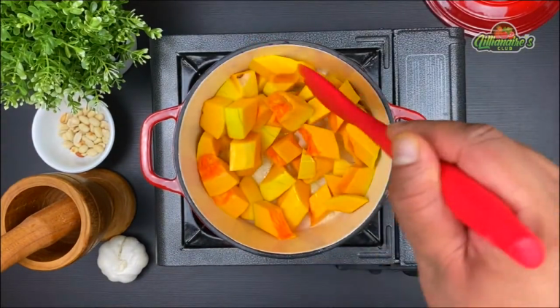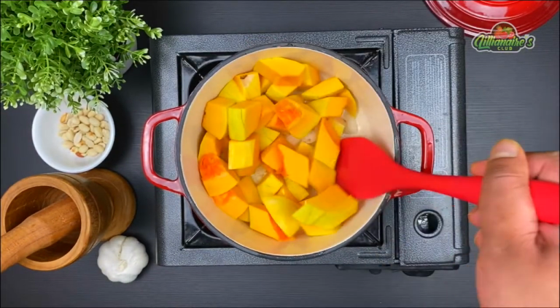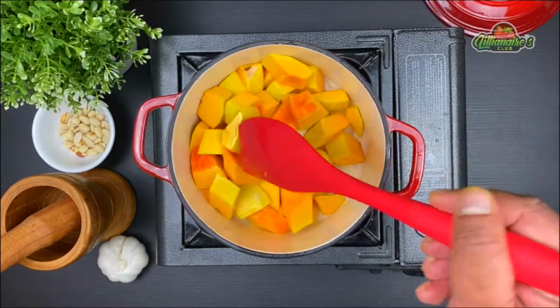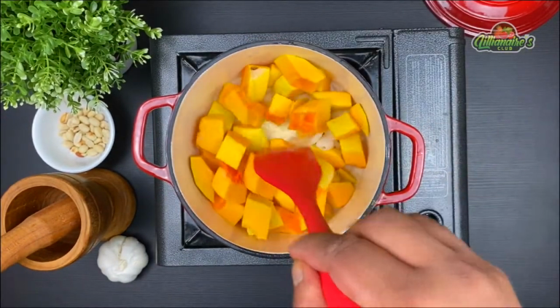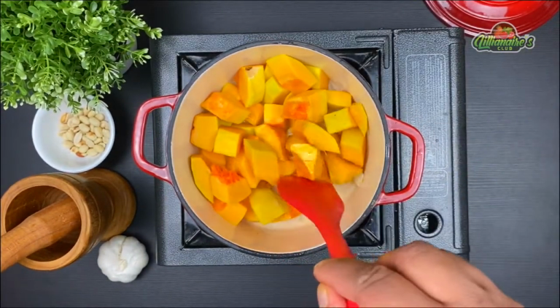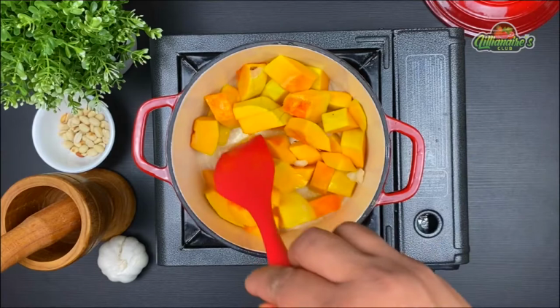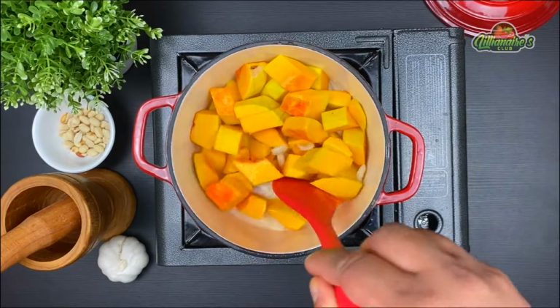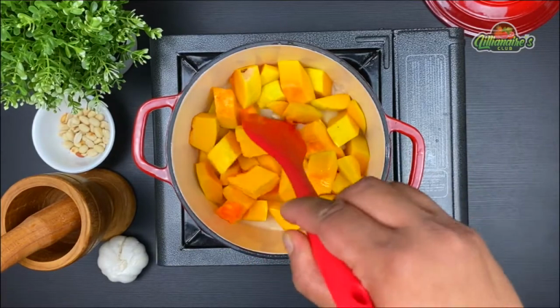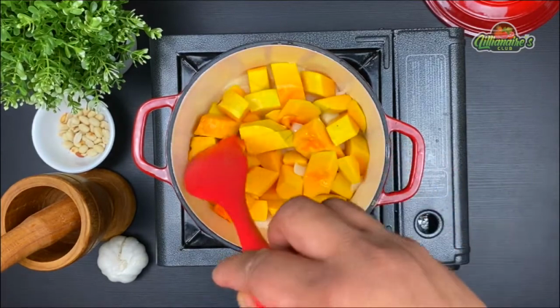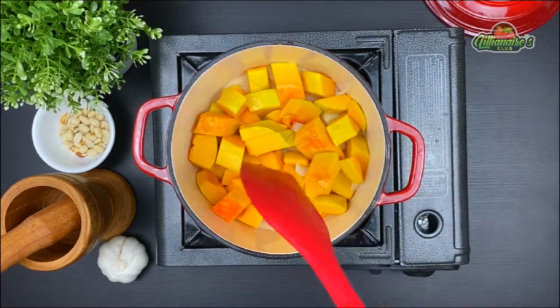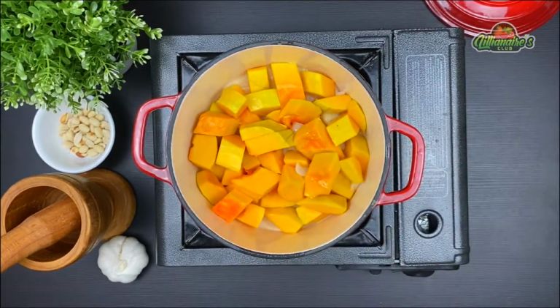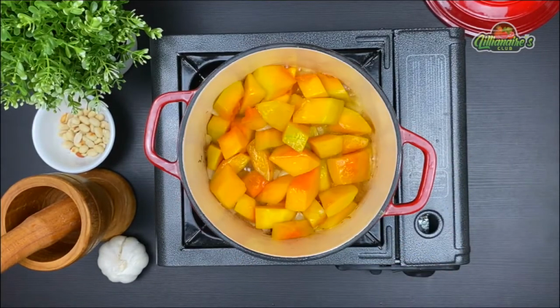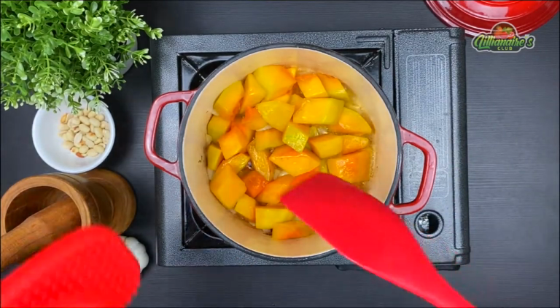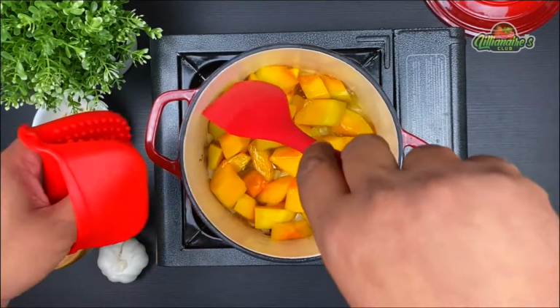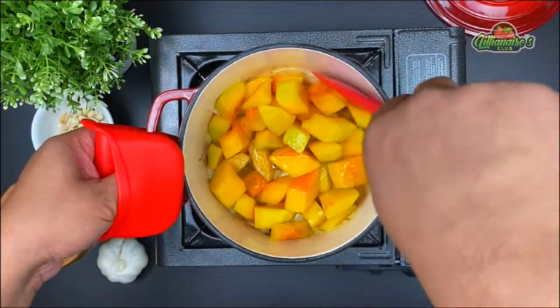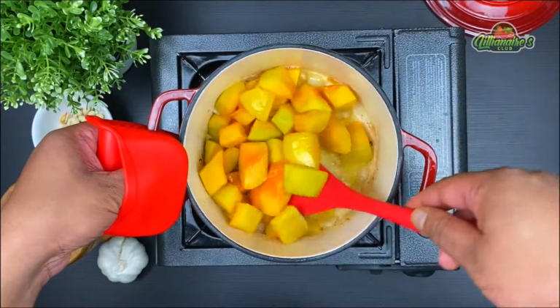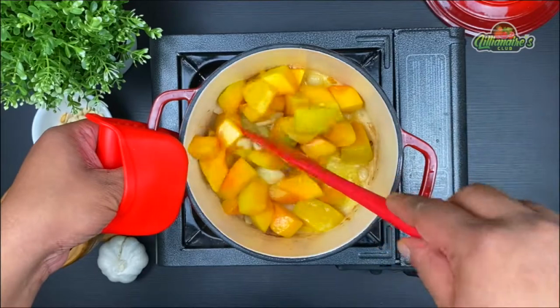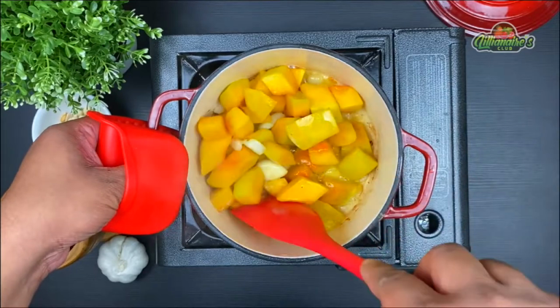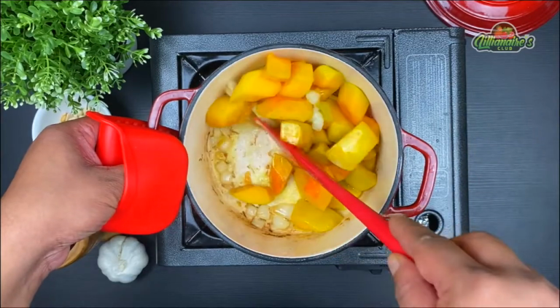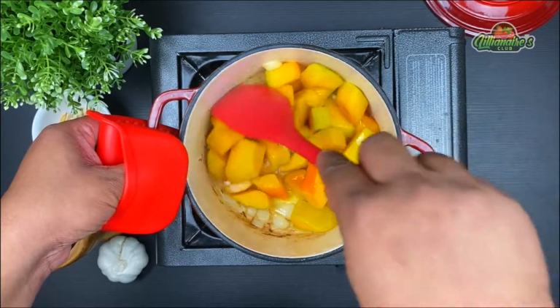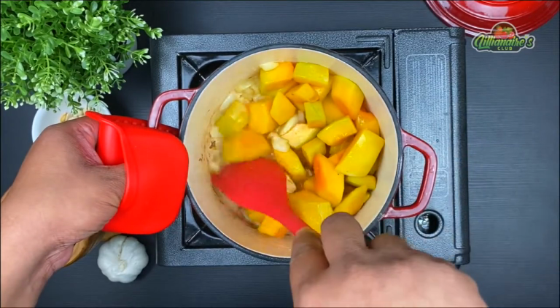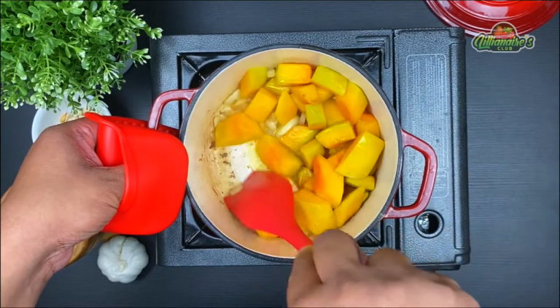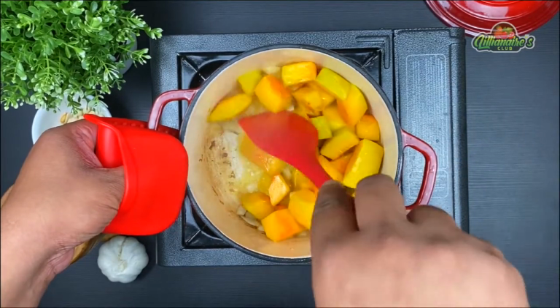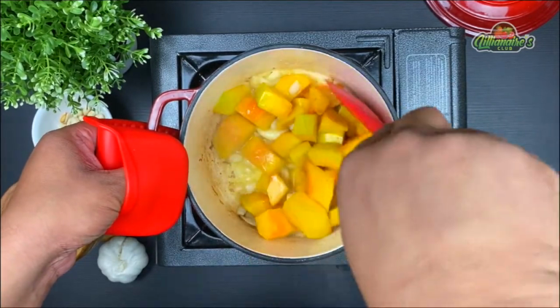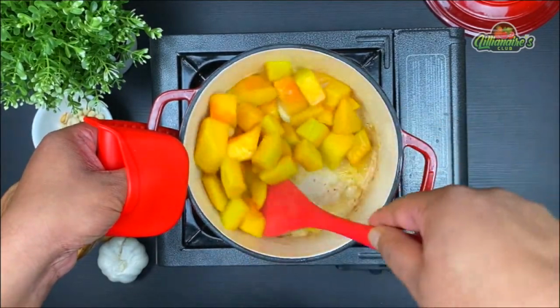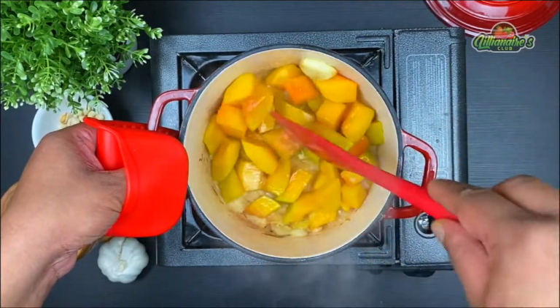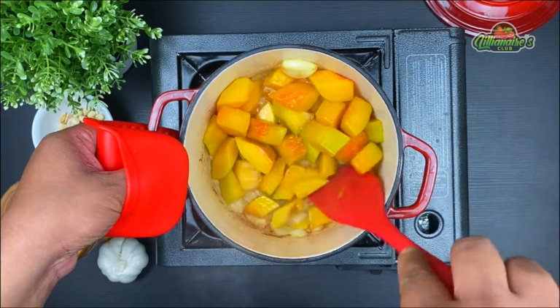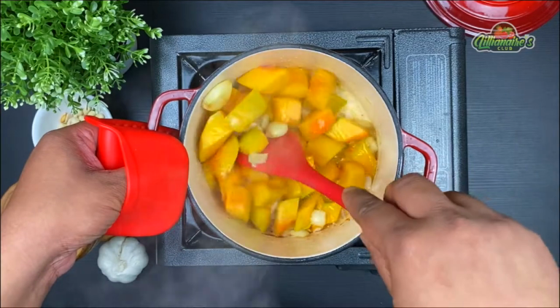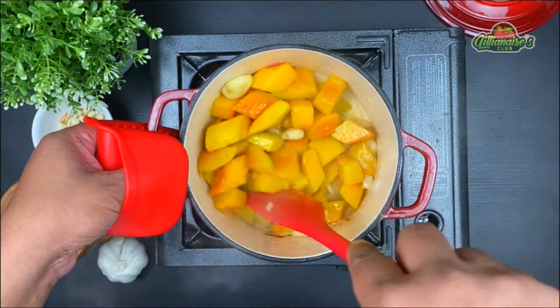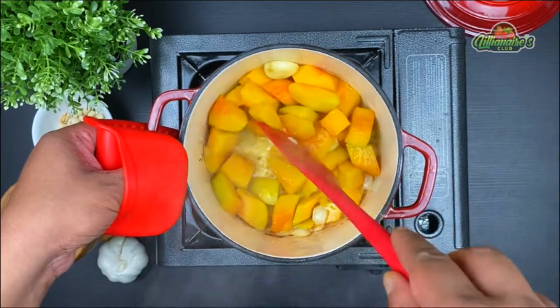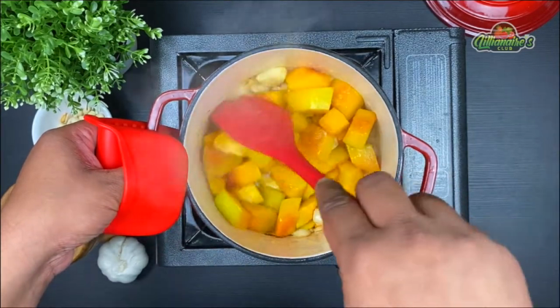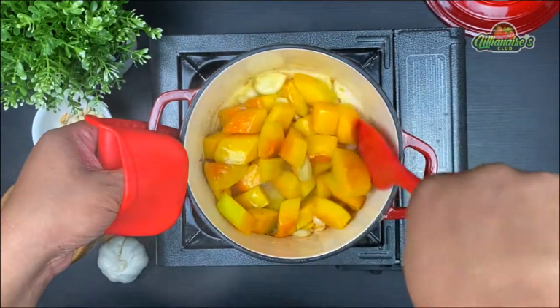Now gently stir it making sure it's coated in oil from all sides and let it cook for a few minutes. We want to make sure it browns from all corners like this. After a few minutes we can see it has started to brown, and so are the onions and the garlic. This smells so good right now.